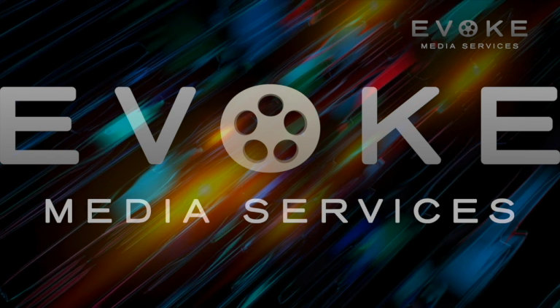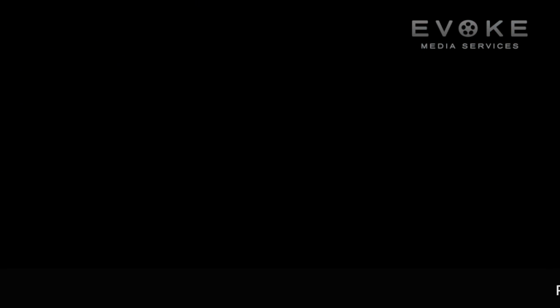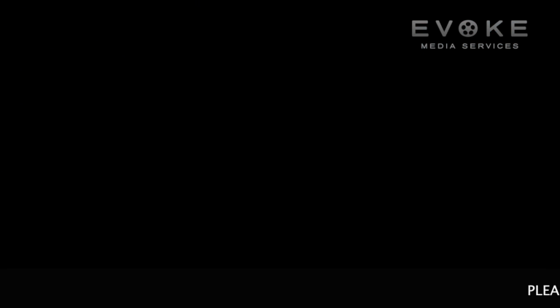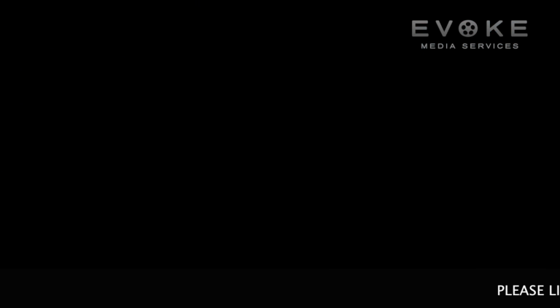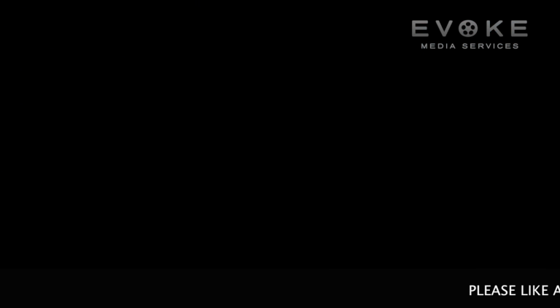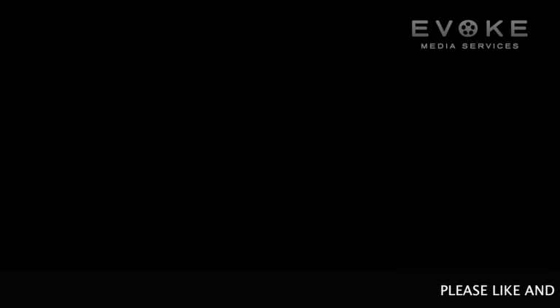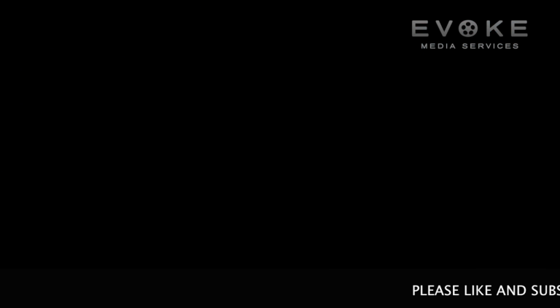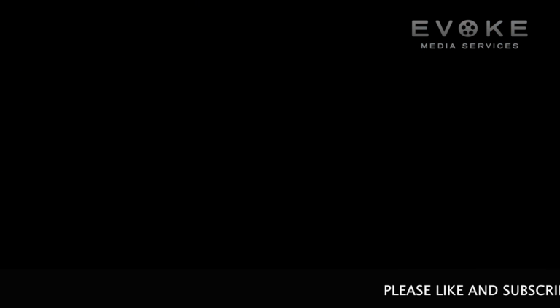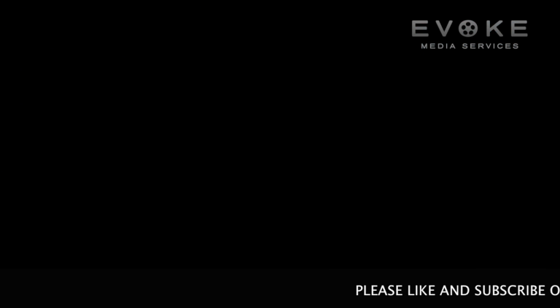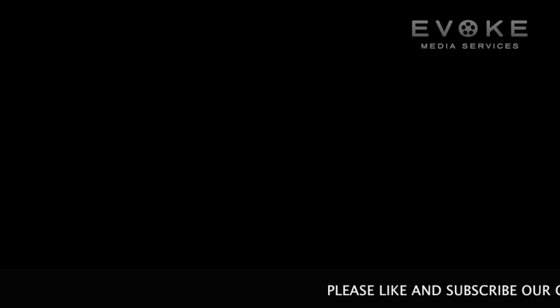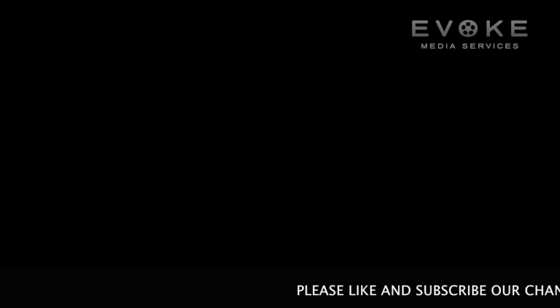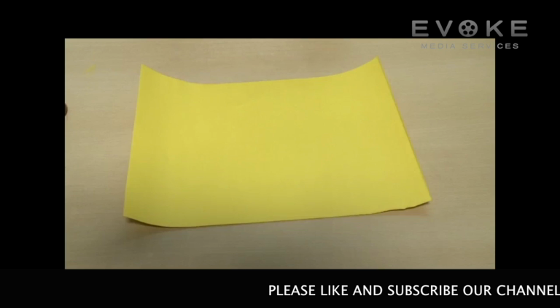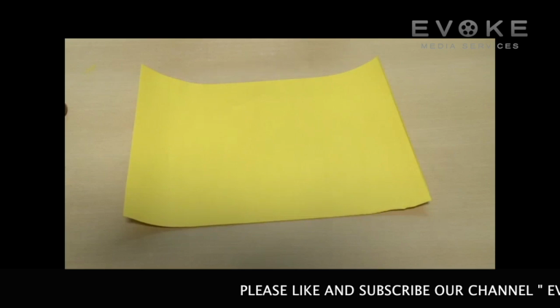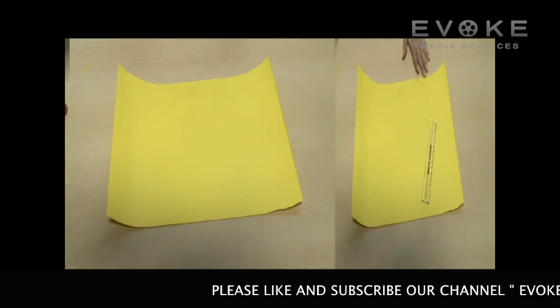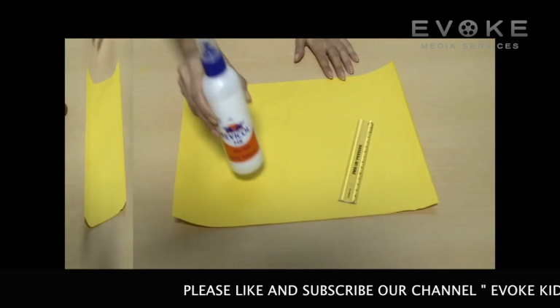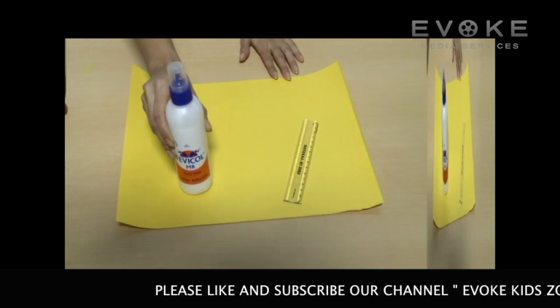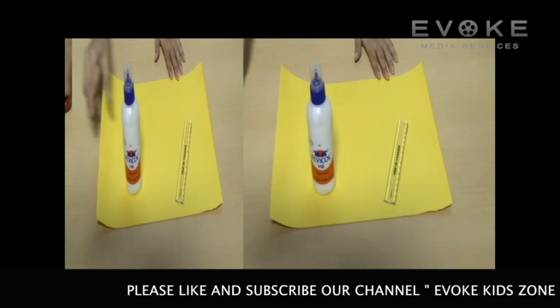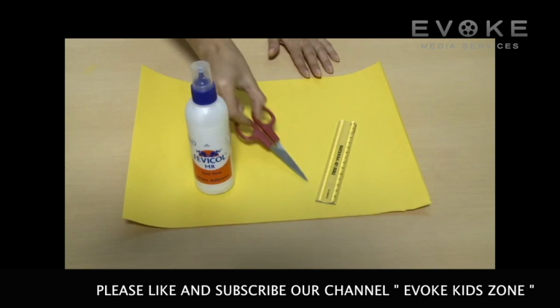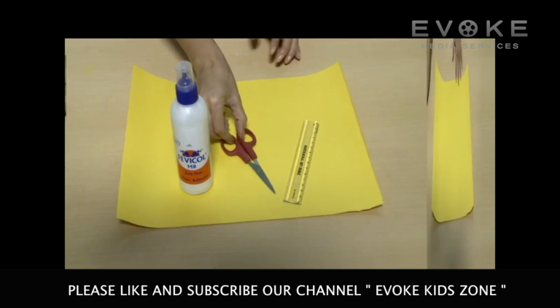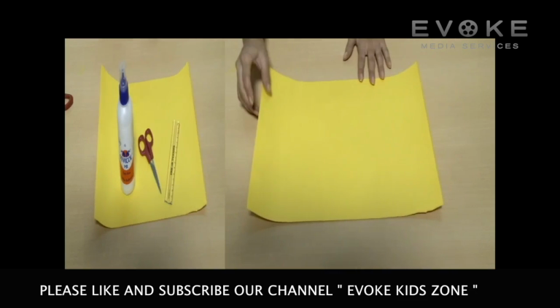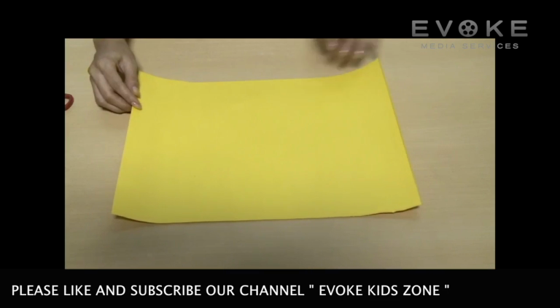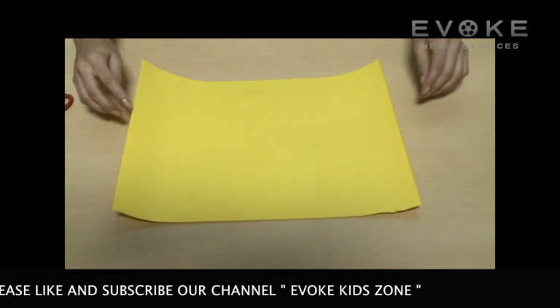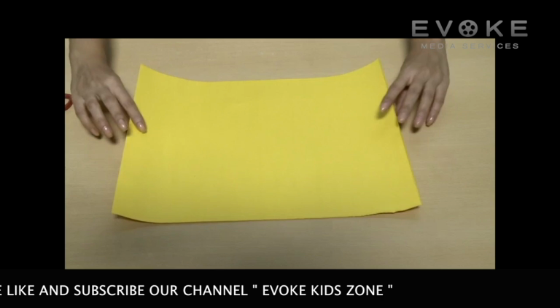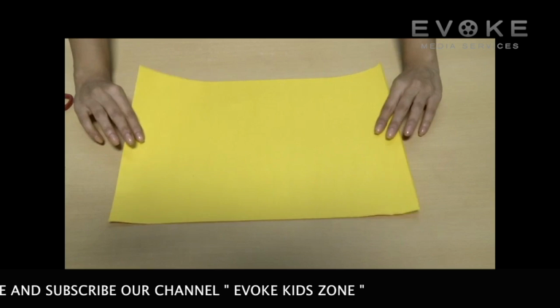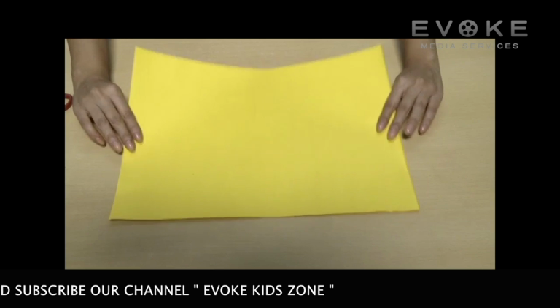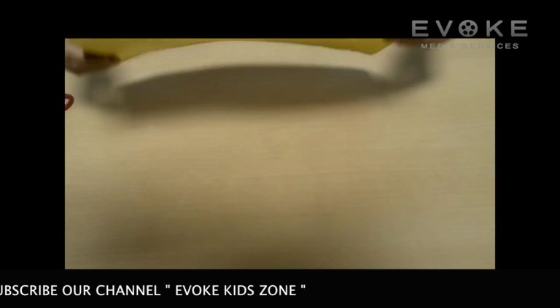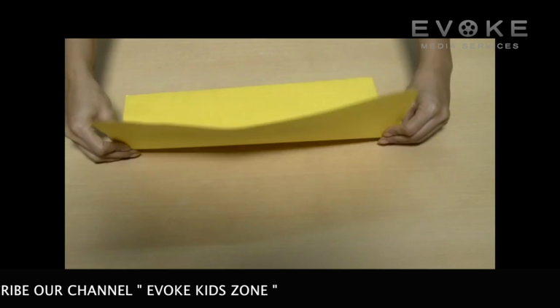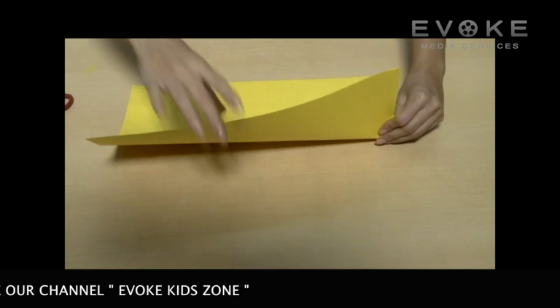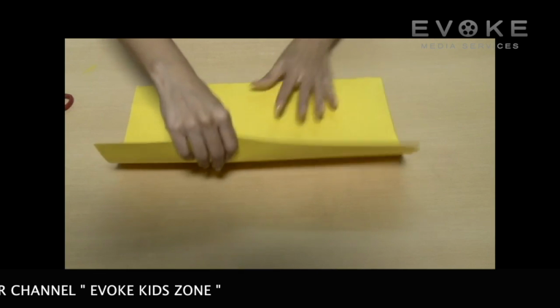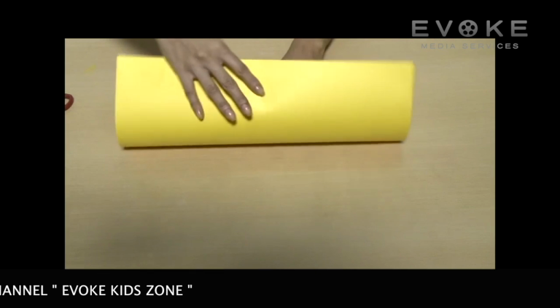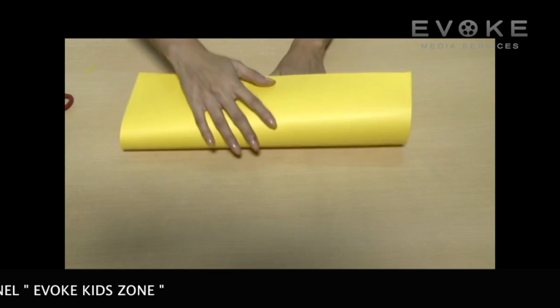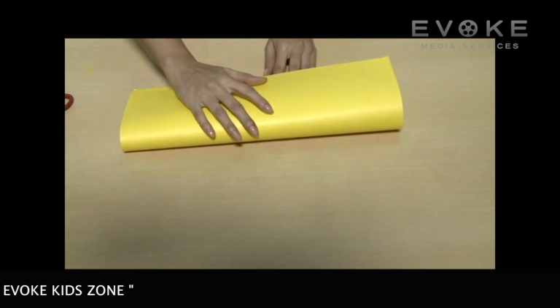Chinese lantern craft materials required: colored sheet, glue, scissors. Fold a rectangular sheet of paper in half making a long thin rectangle.